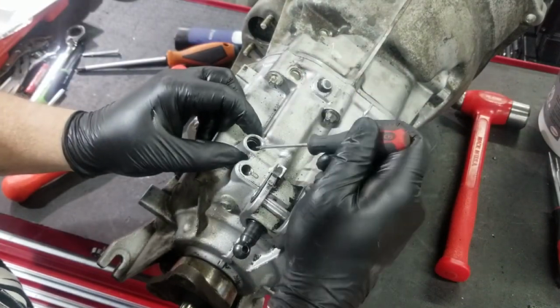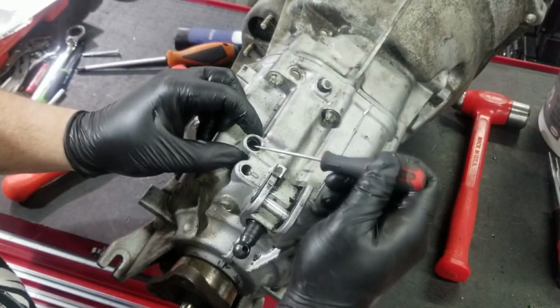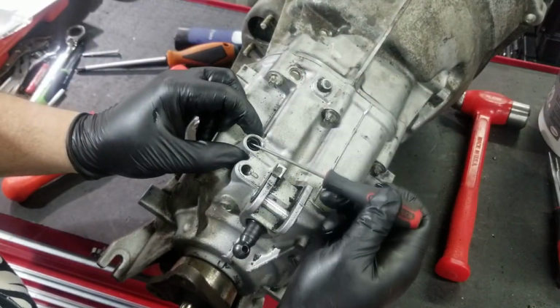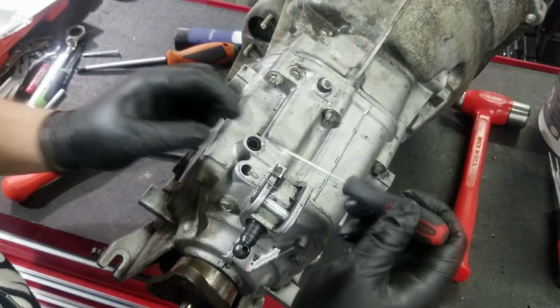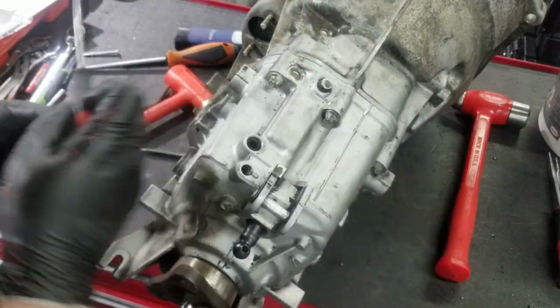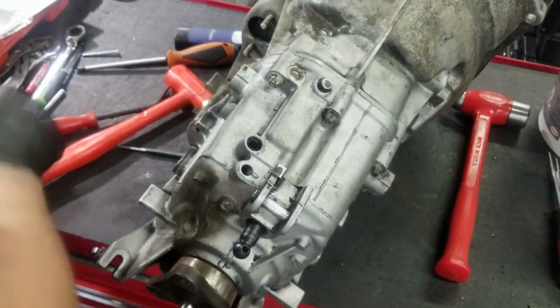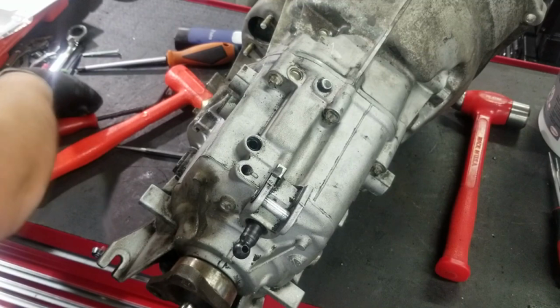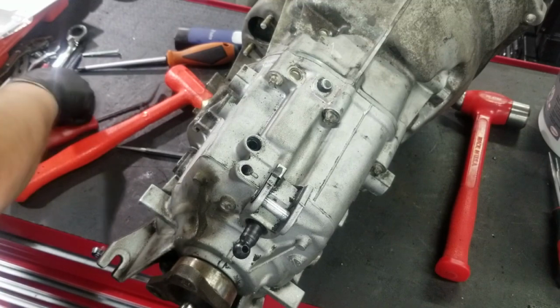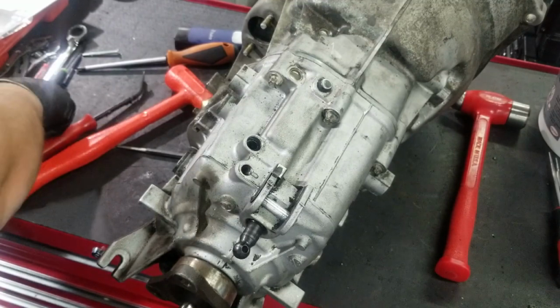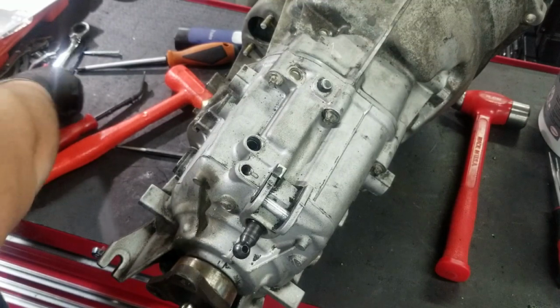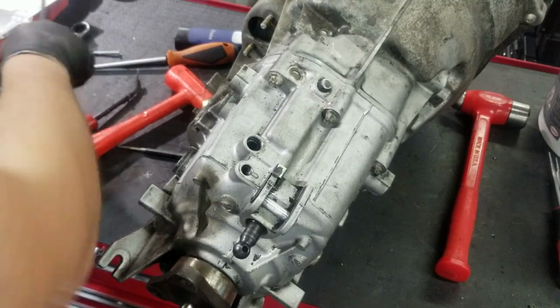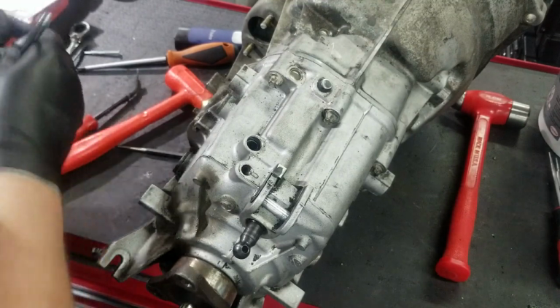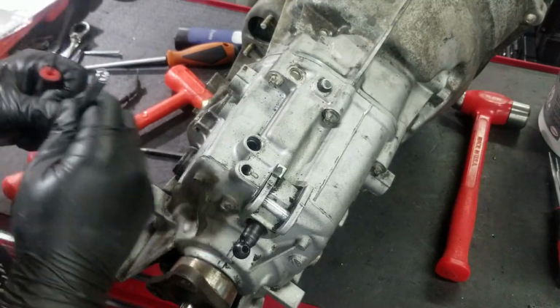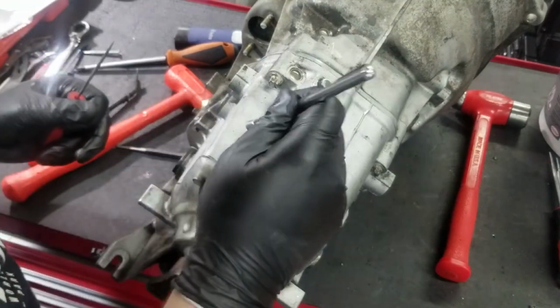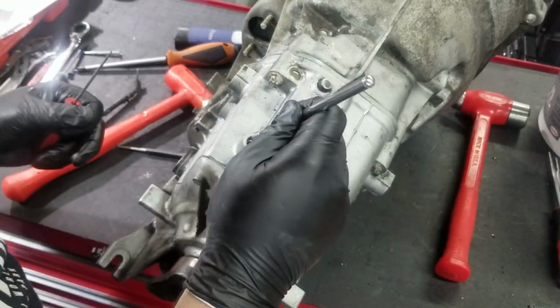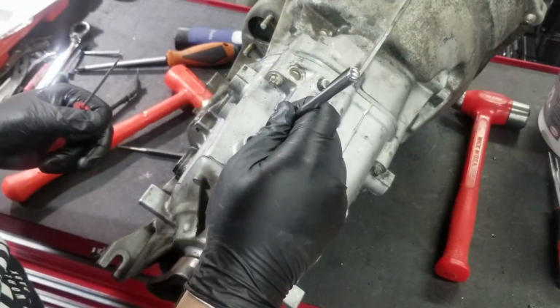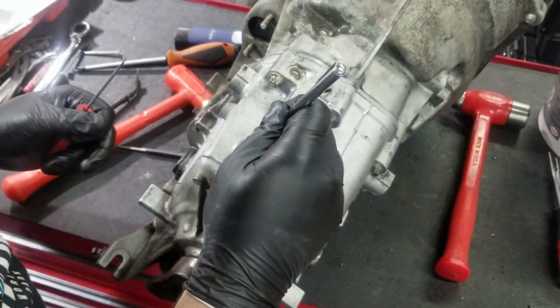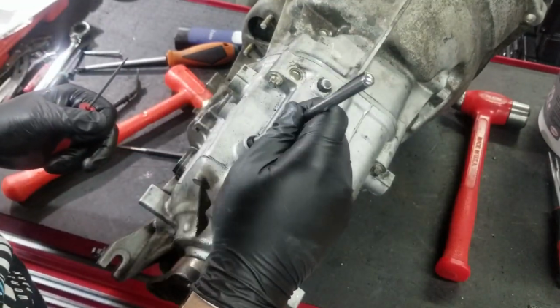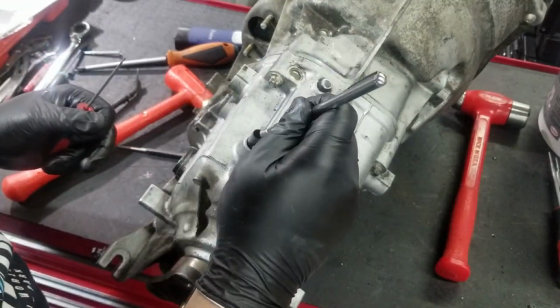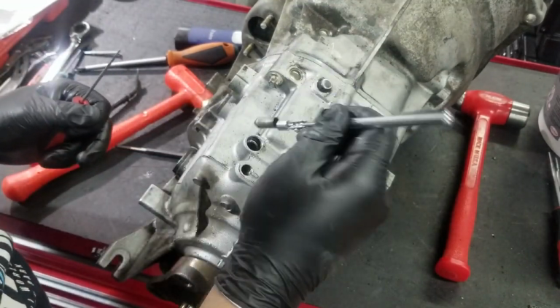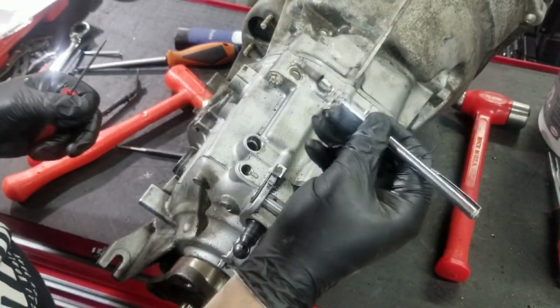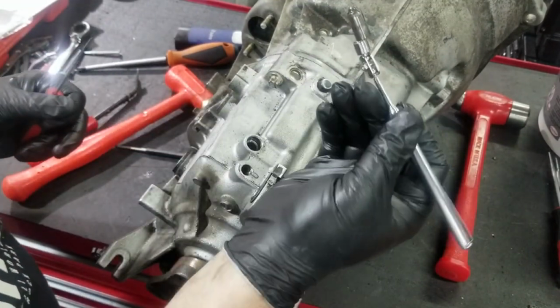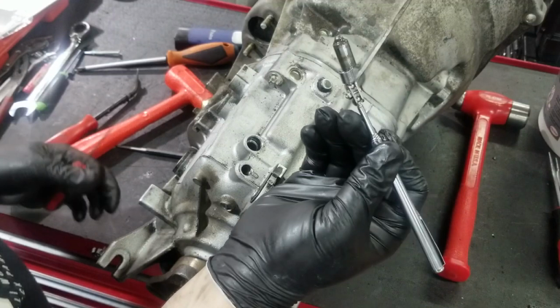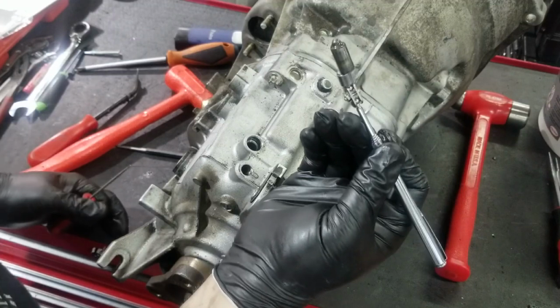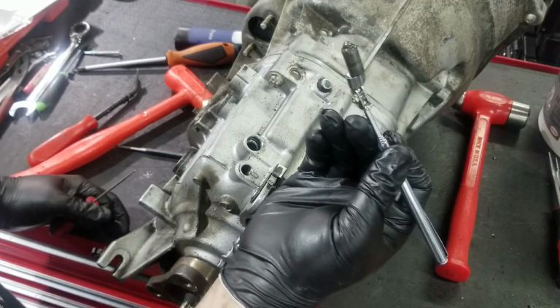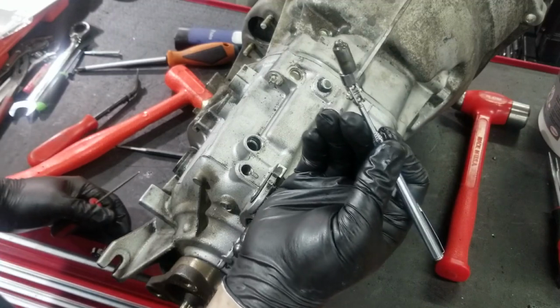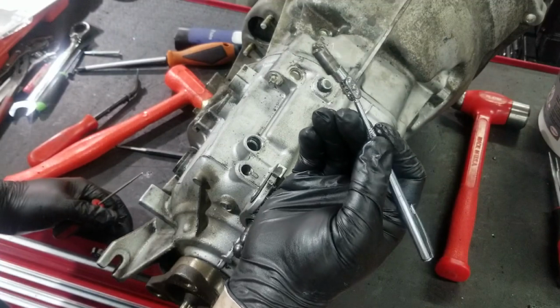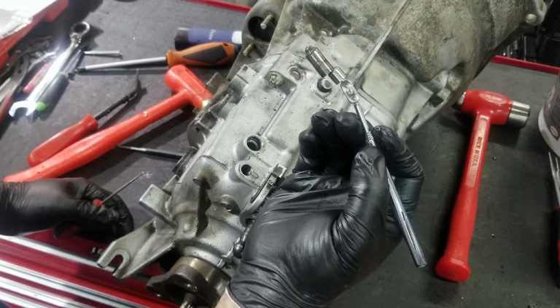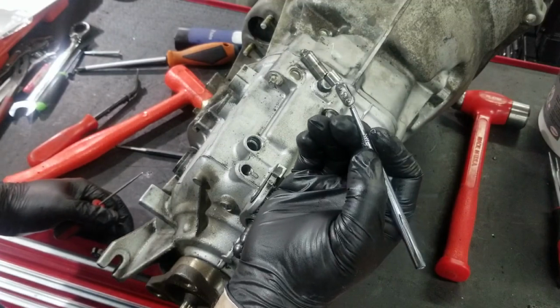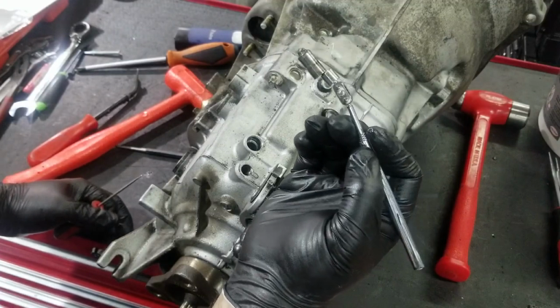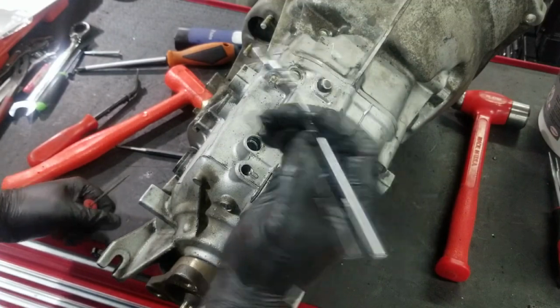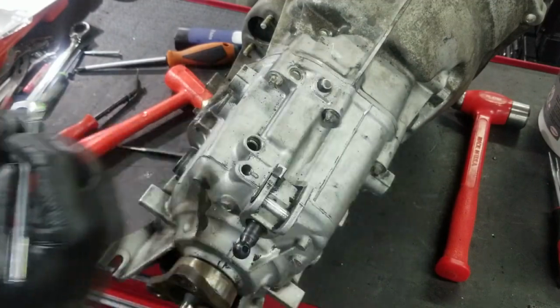This is the old style detent. The new style has a bushing that goes in there, so this tells me these have never been done before. There's the old style detent right there.